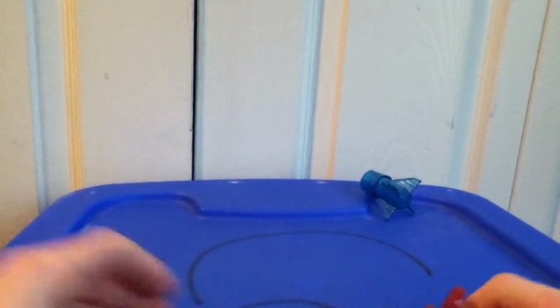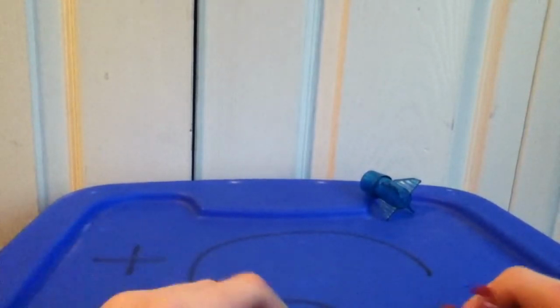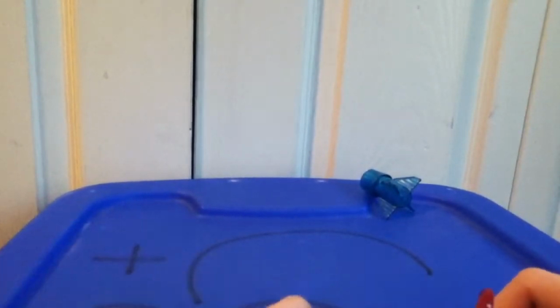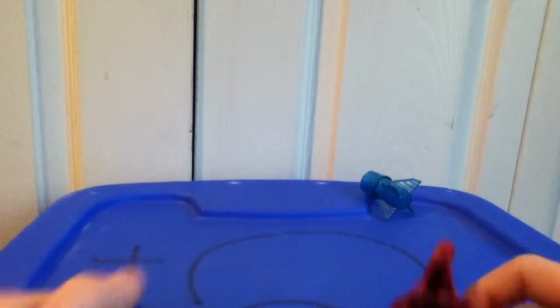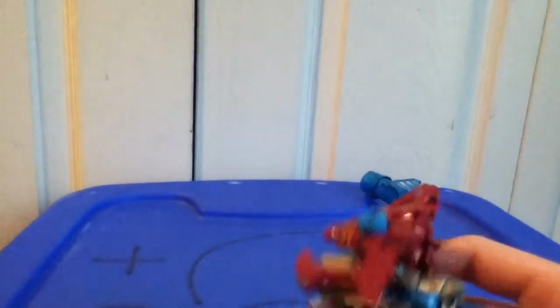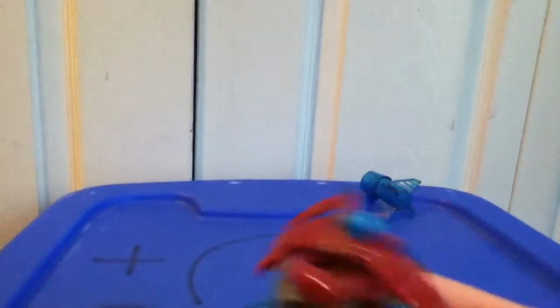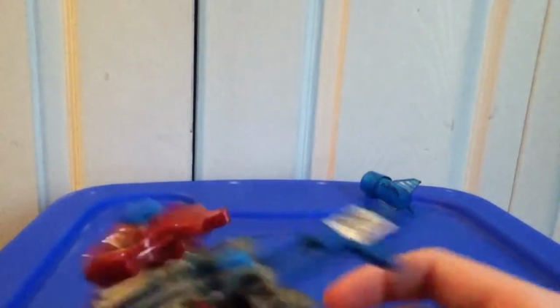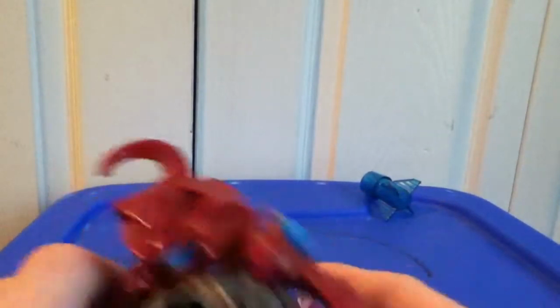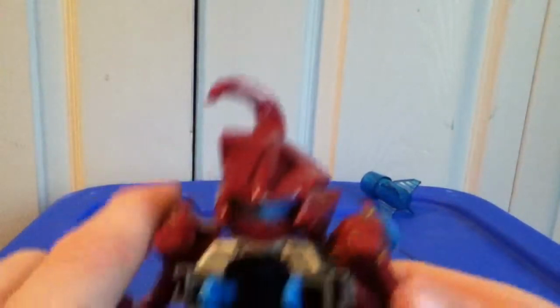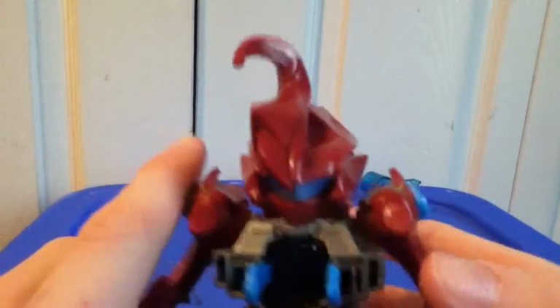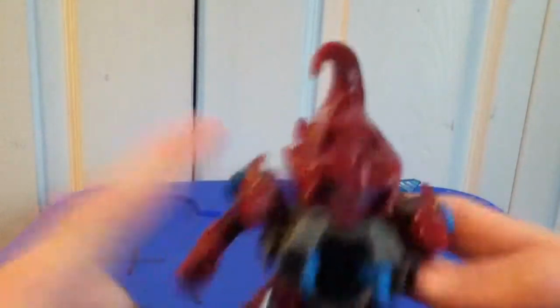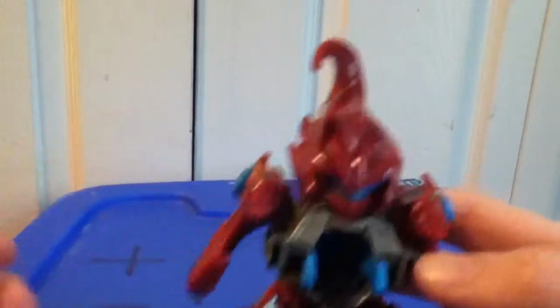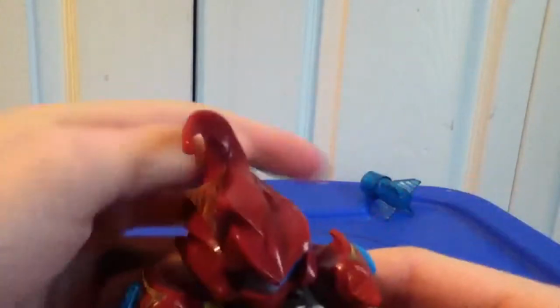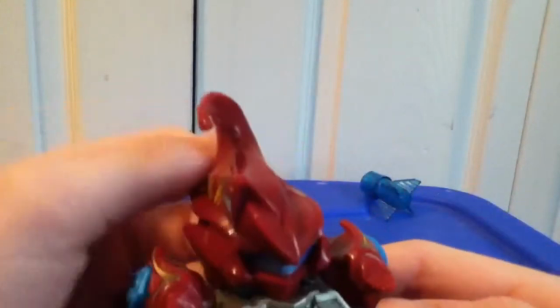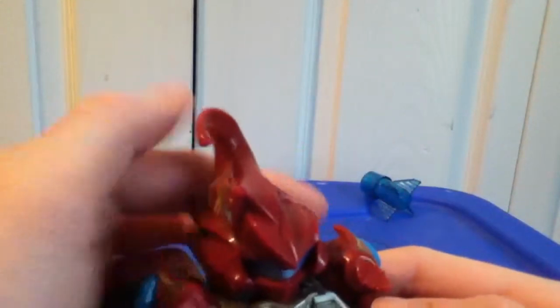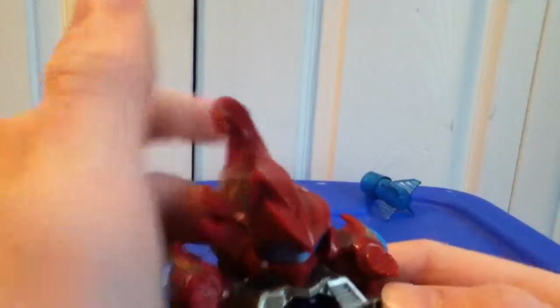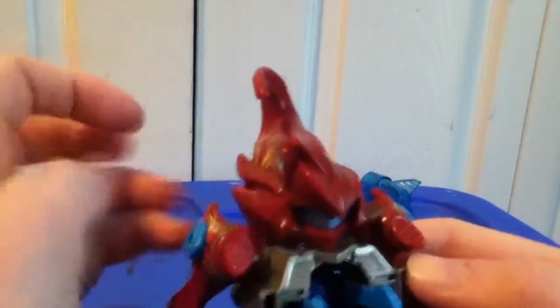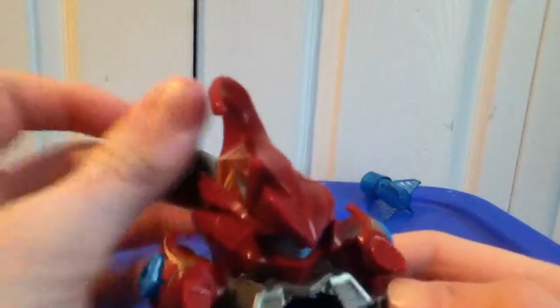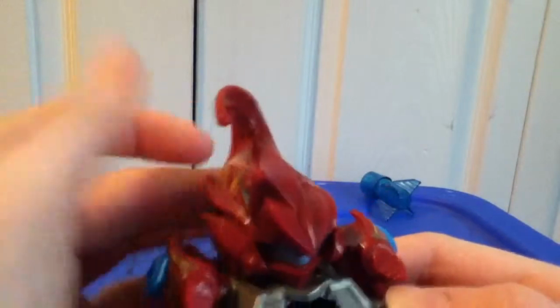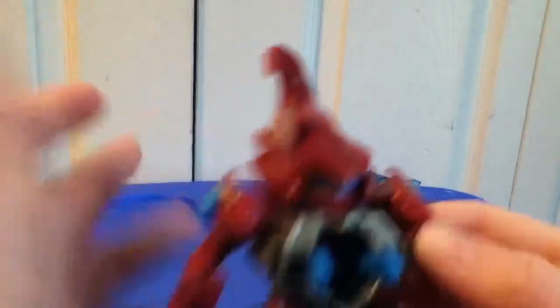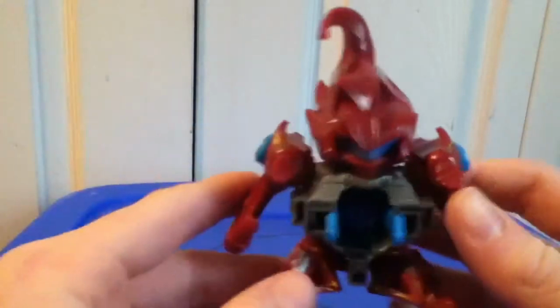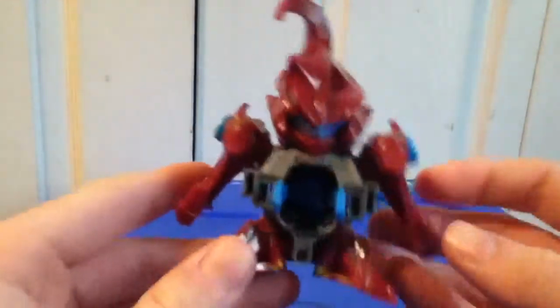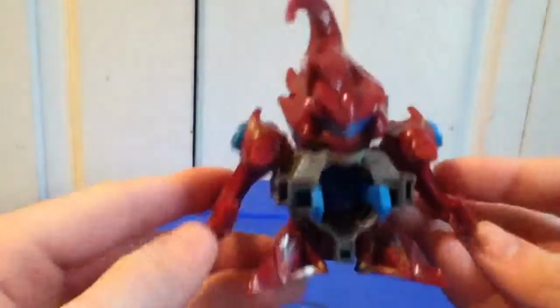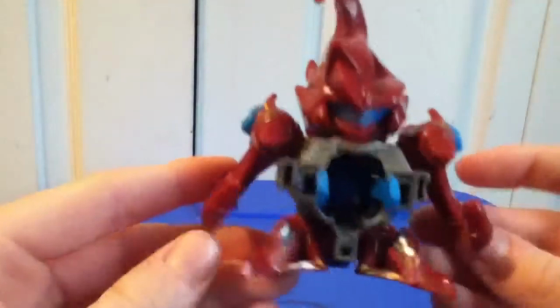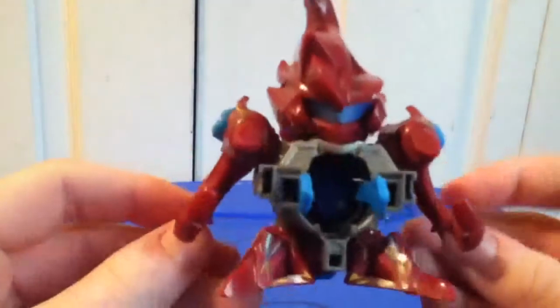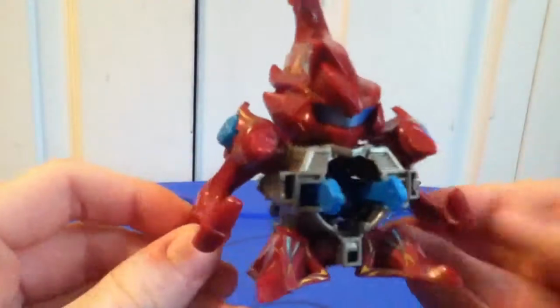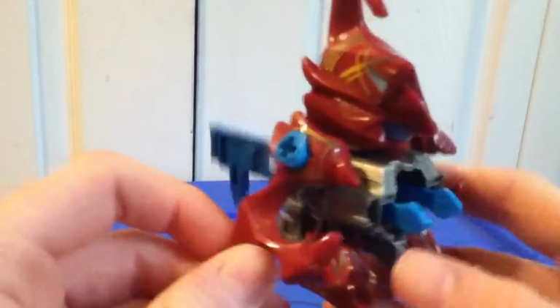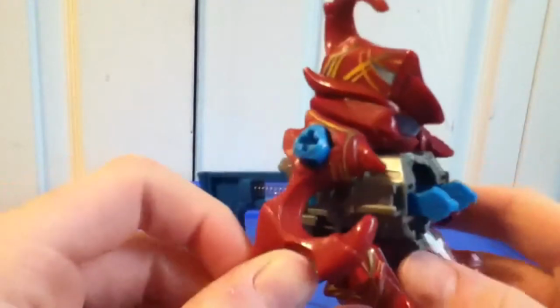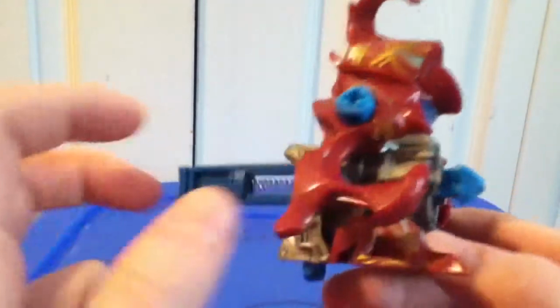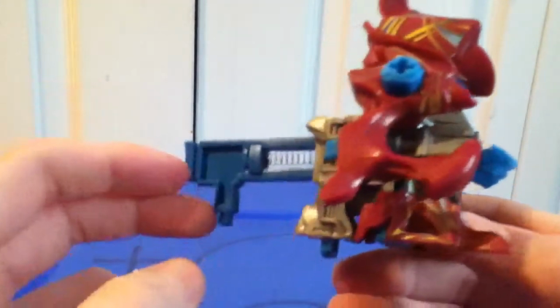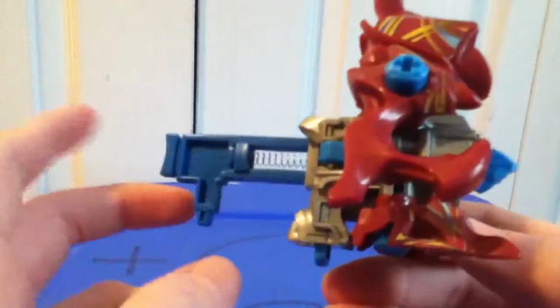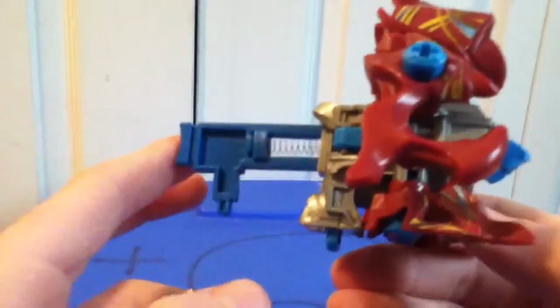I would say he is really powerful. He is rapid fire type, but he is pretty powerful too — not the most at all, but still really powerful.